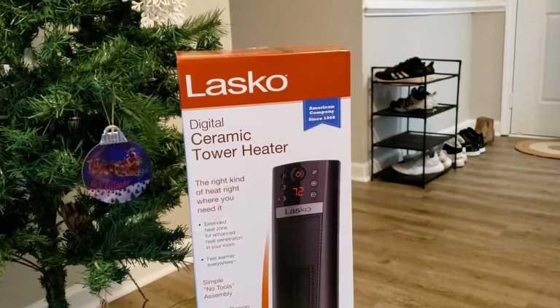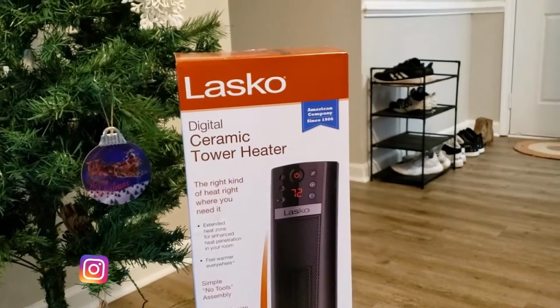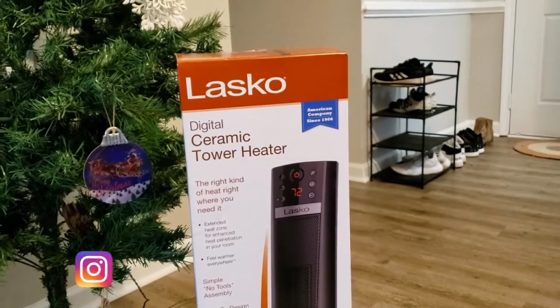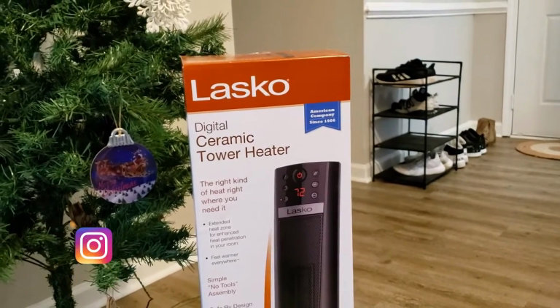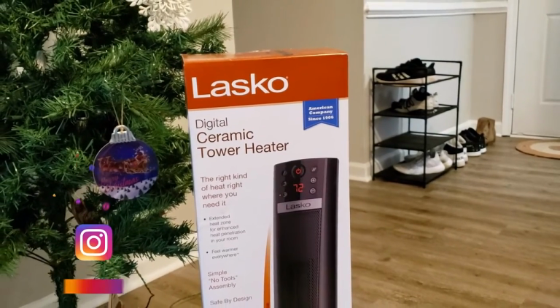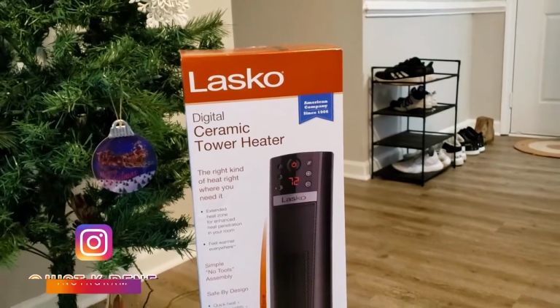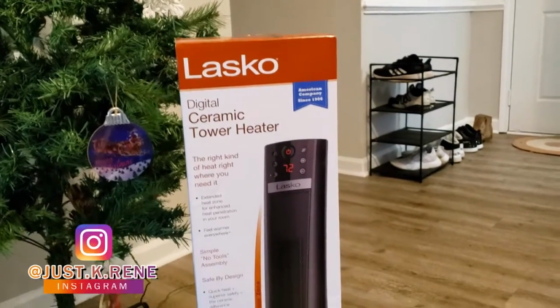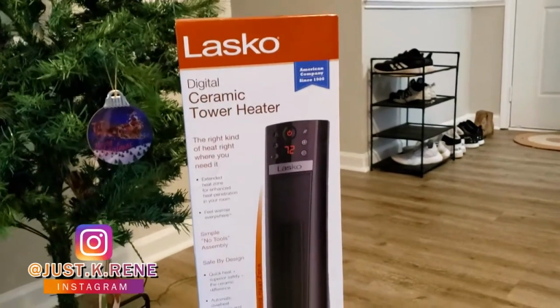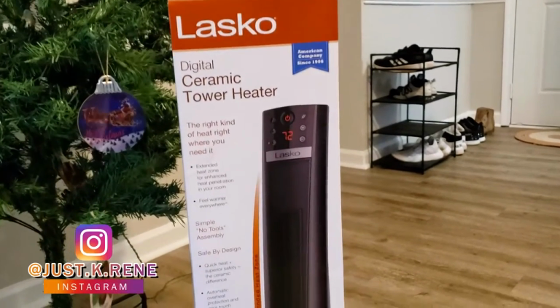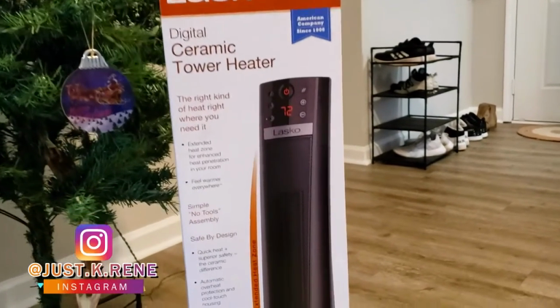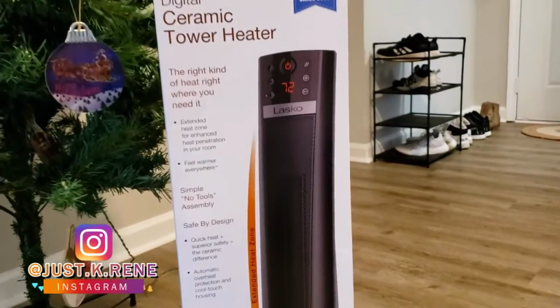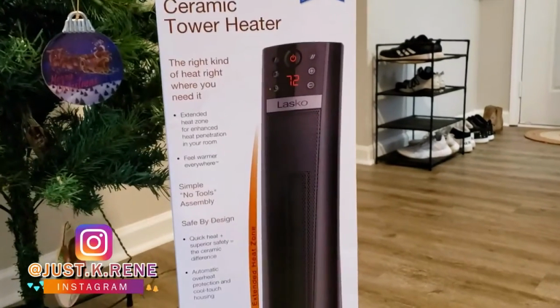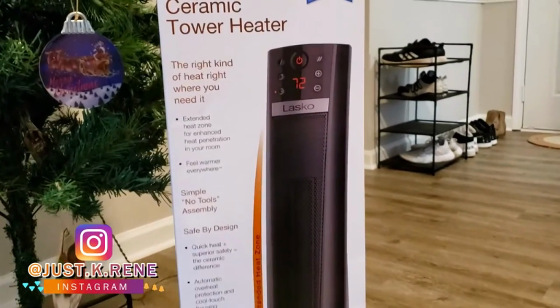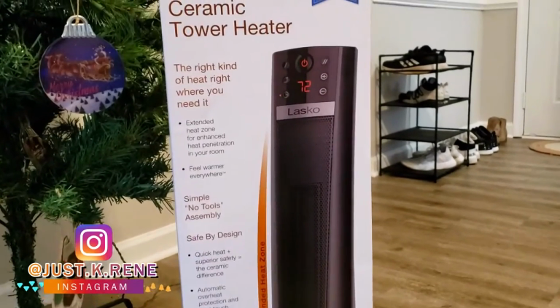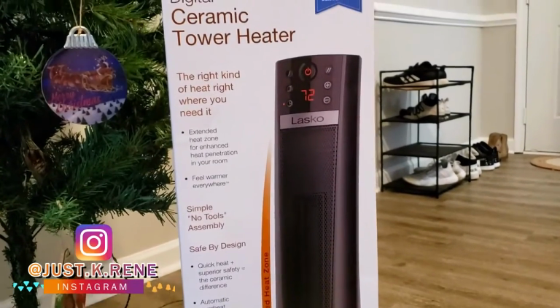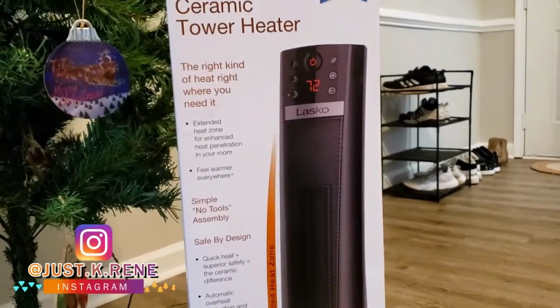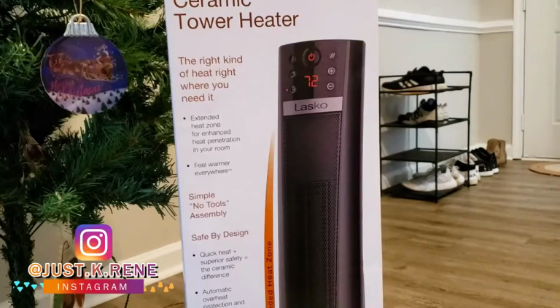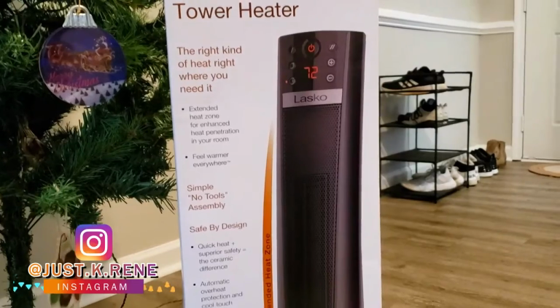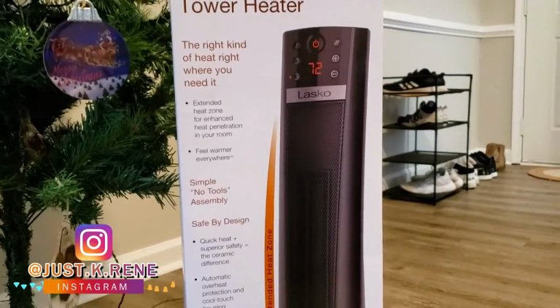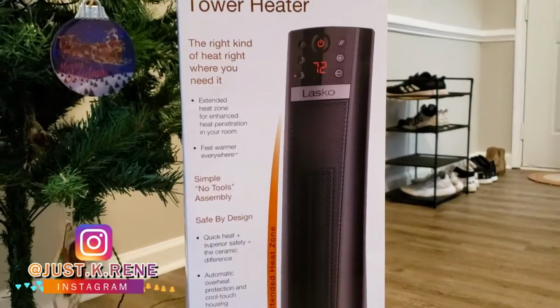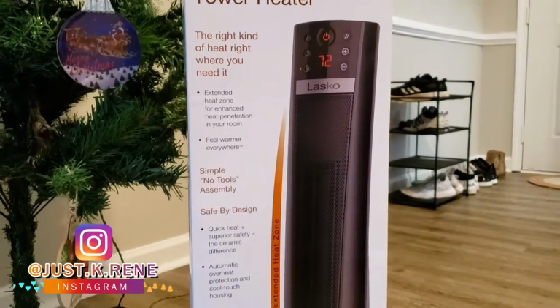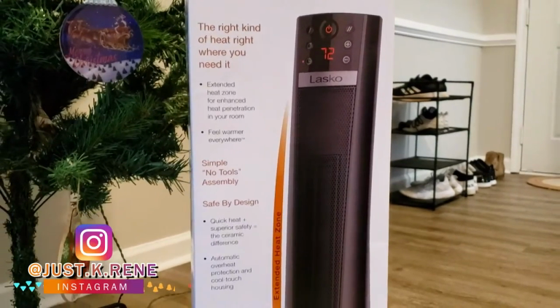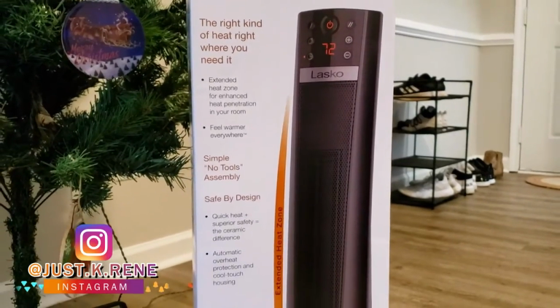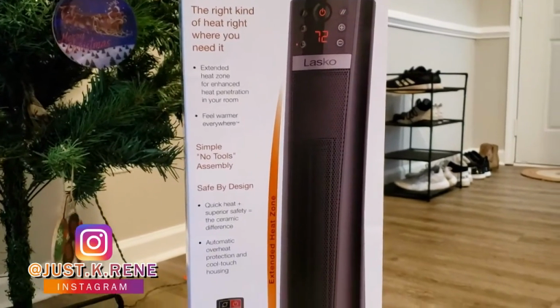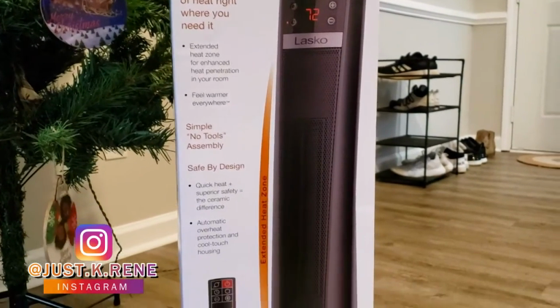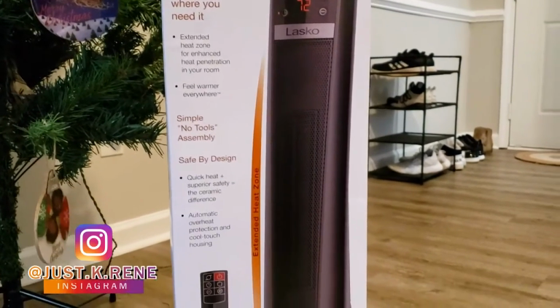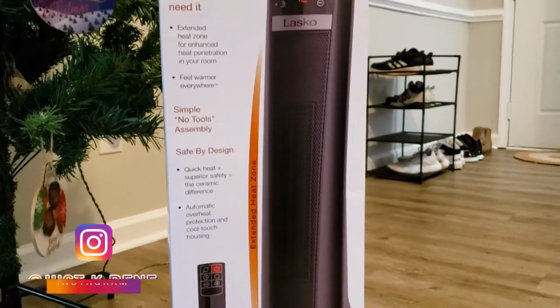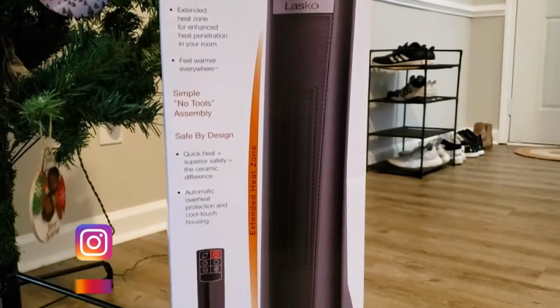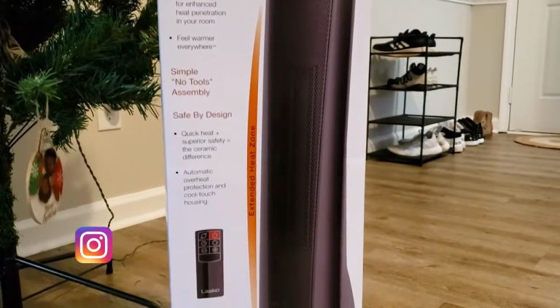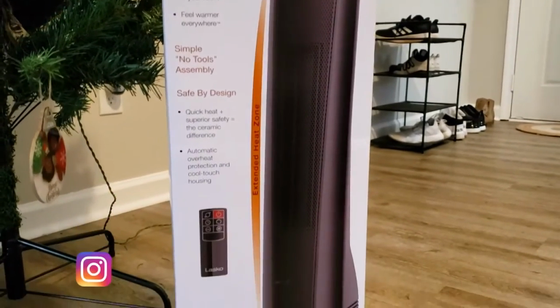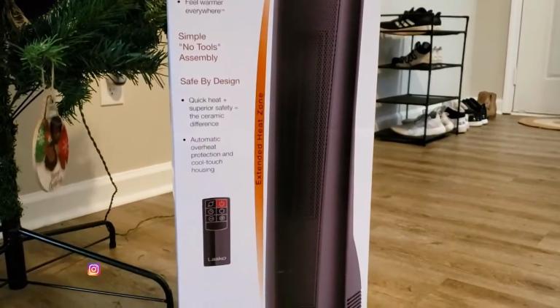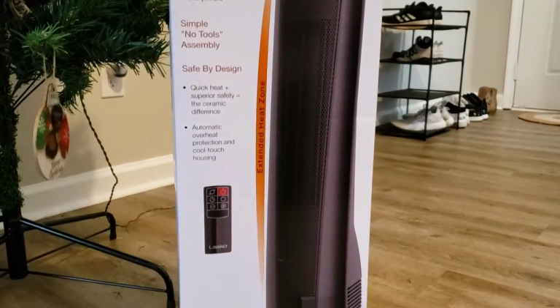So yeah, this is what we got. We're gonna do an unboxing and show you all what's in it, and even do a little demo of it so y'all can hear how it sounds and all that good stuff. All right, so stay tuned!